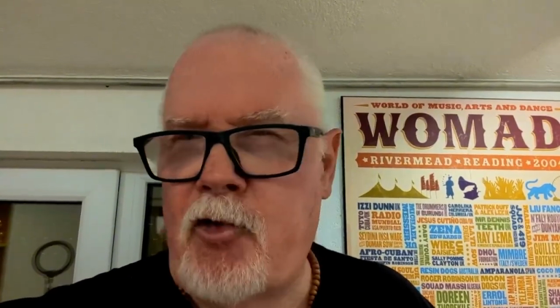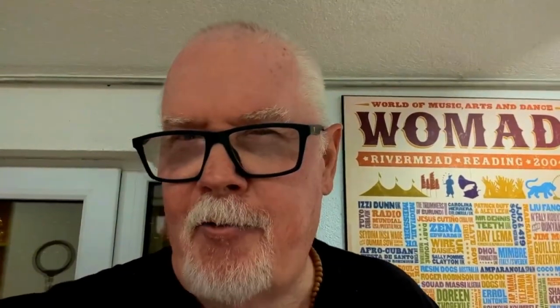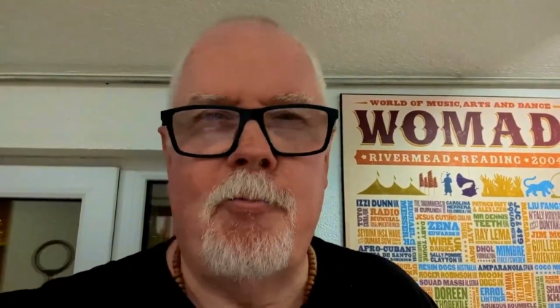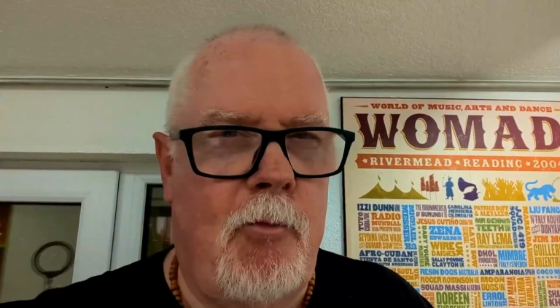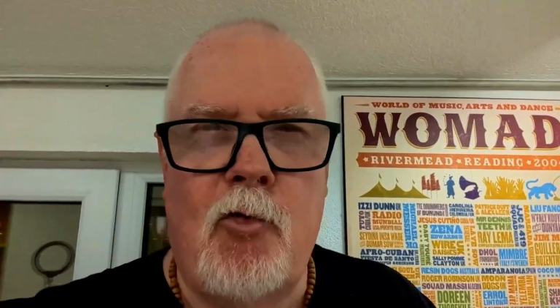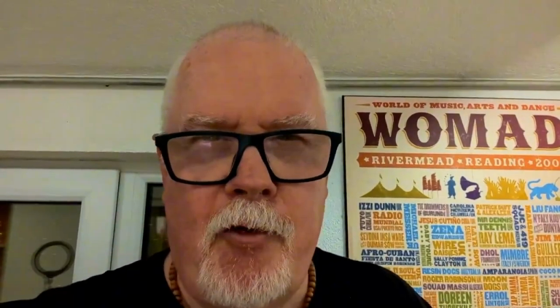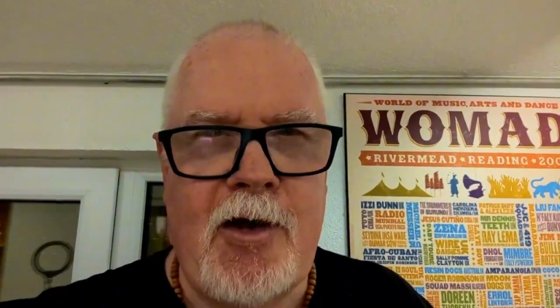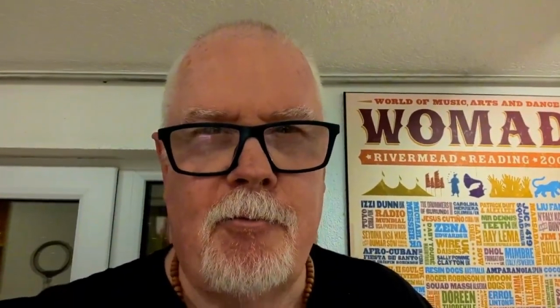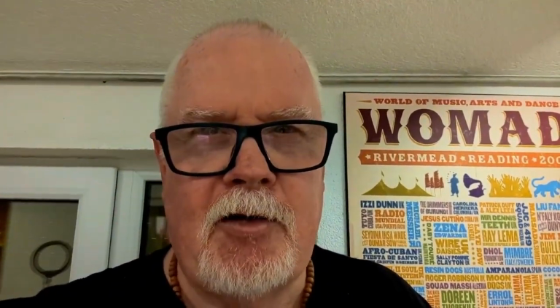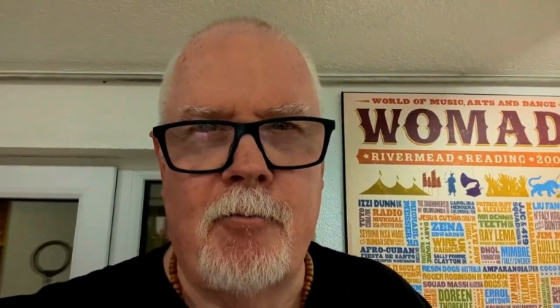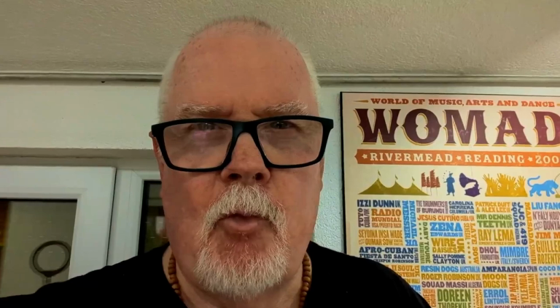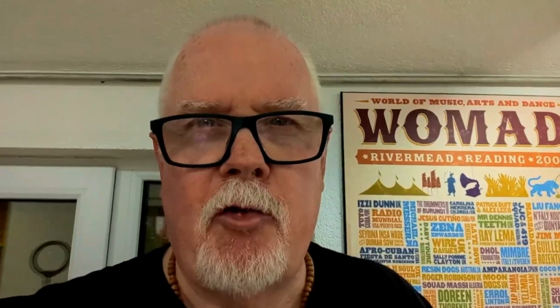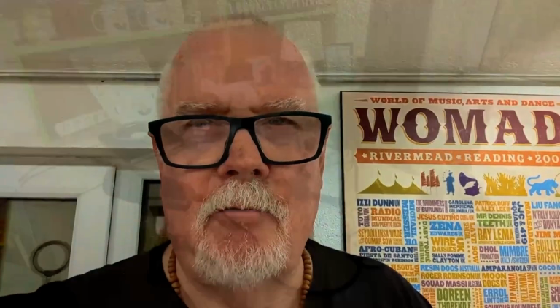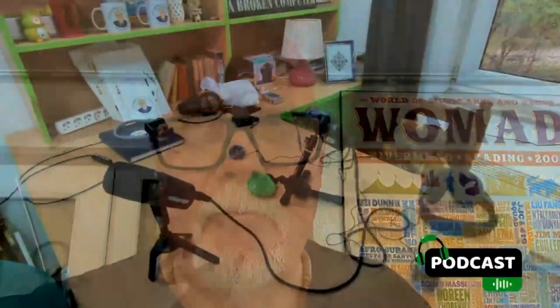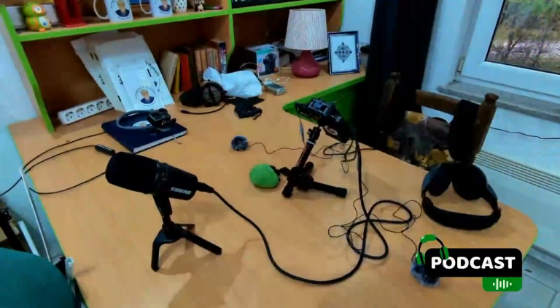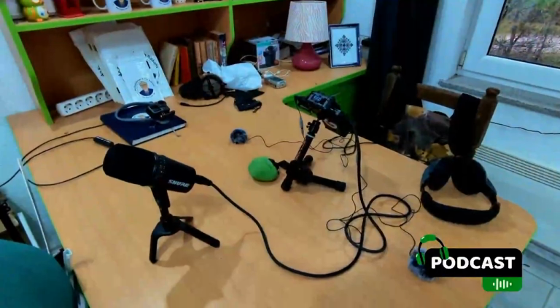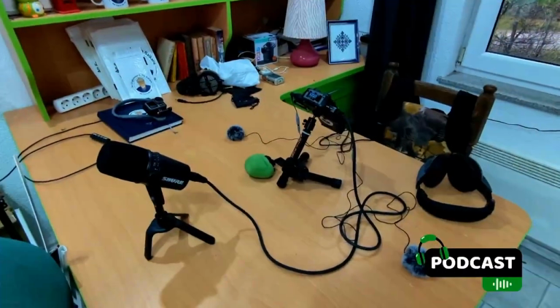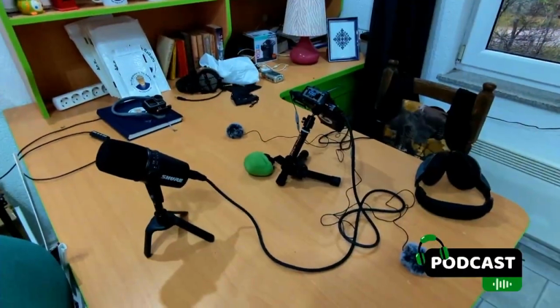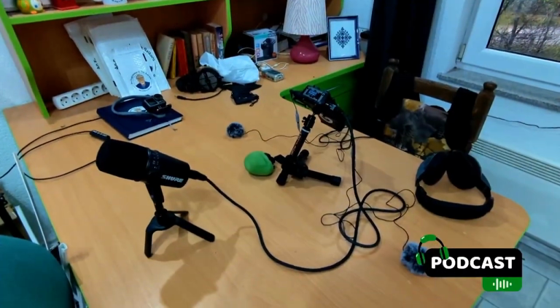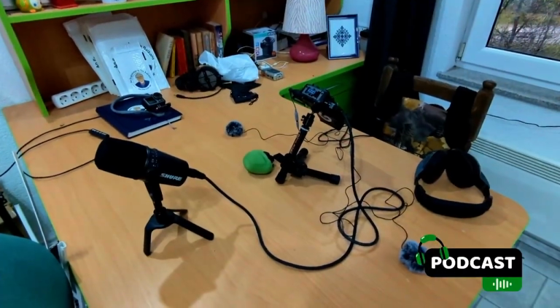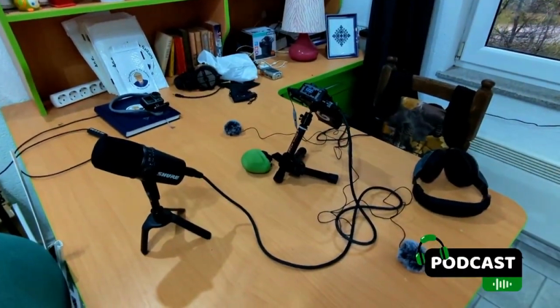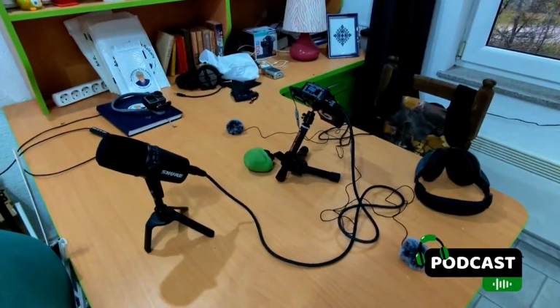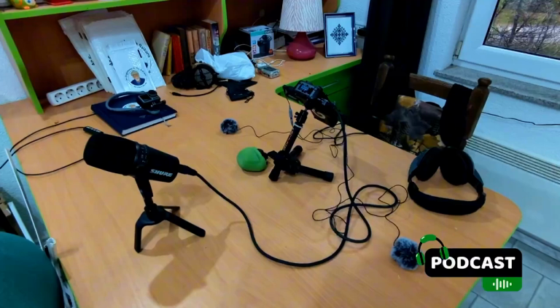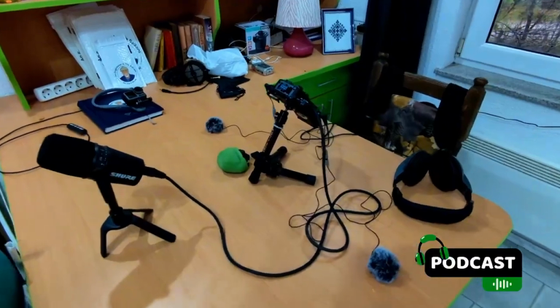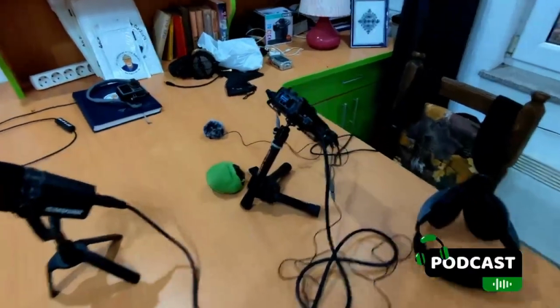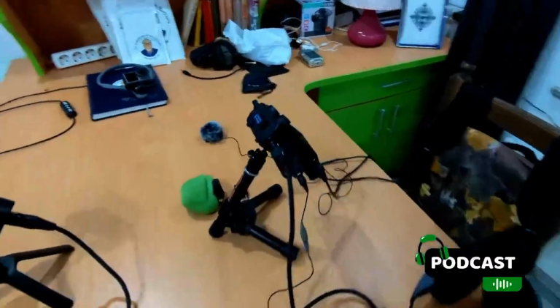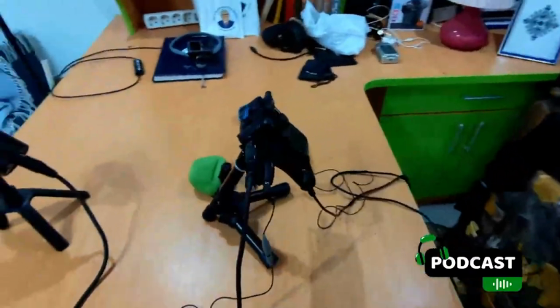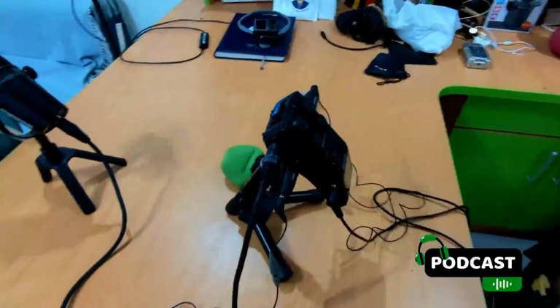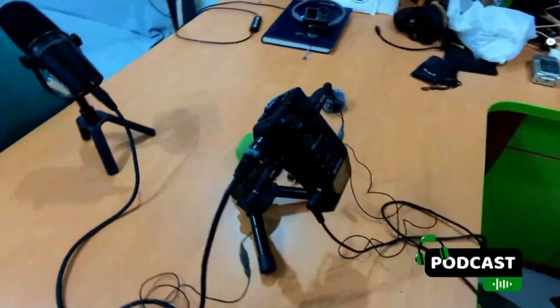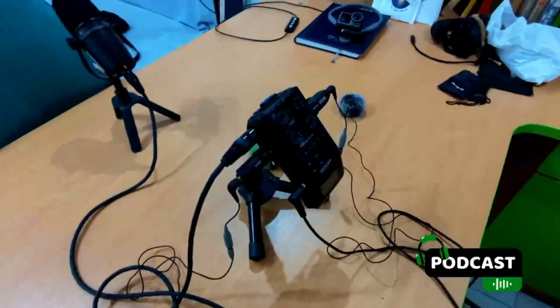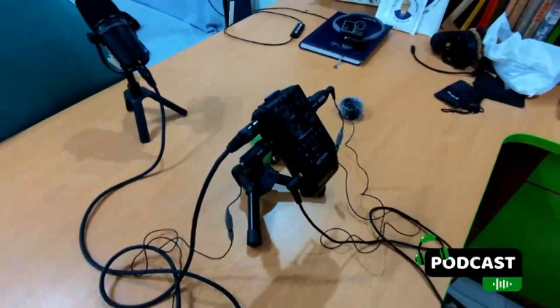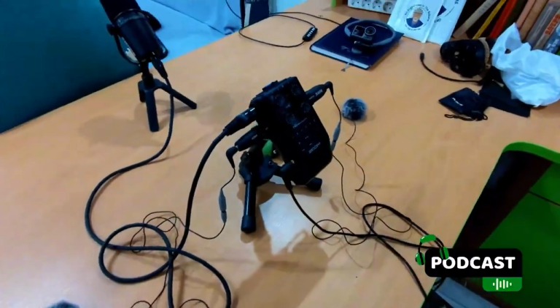I haven't tried it out in real life as they say, but that's to come. What are your thoughts? So this is my portable podcast studio and what I'll be using at home as well.